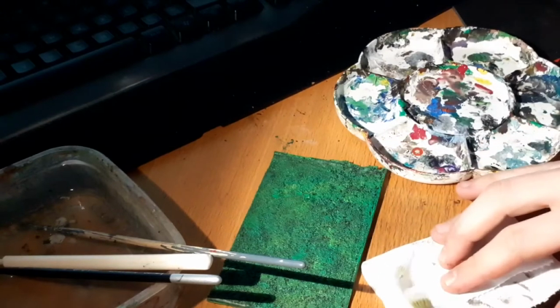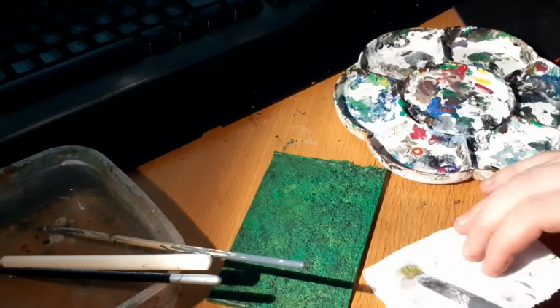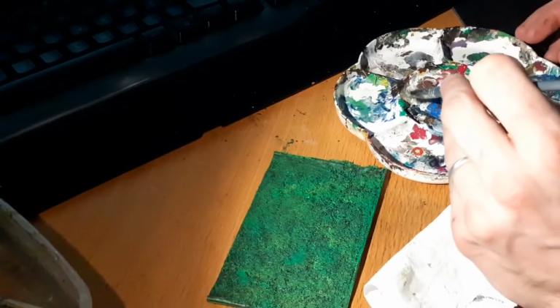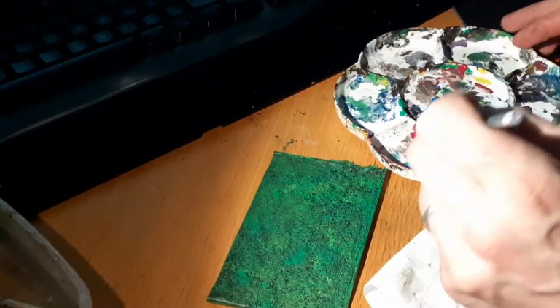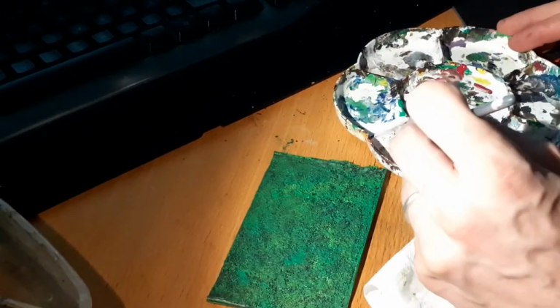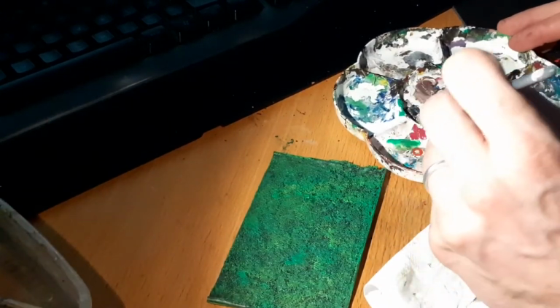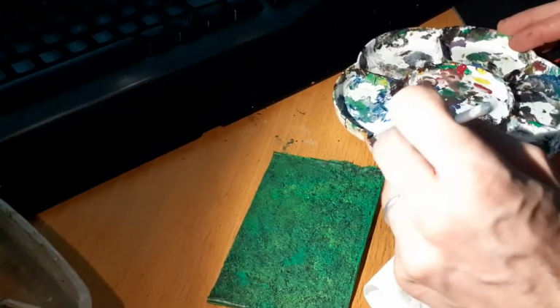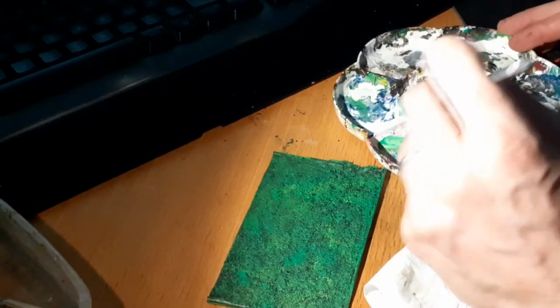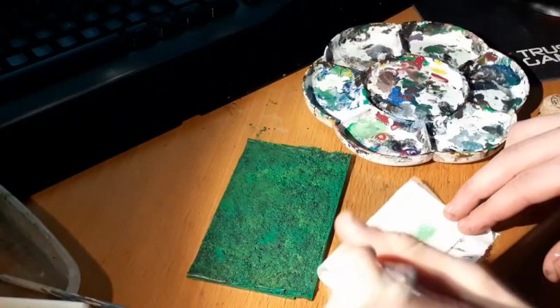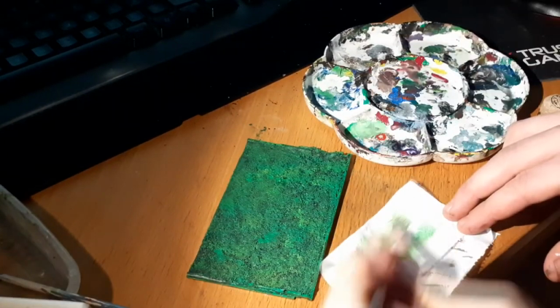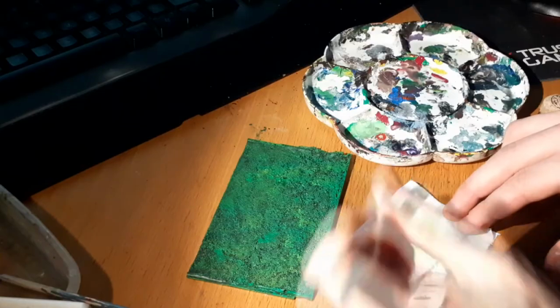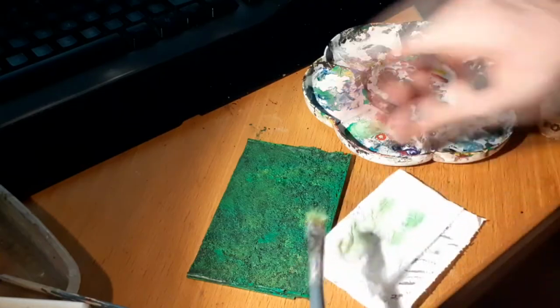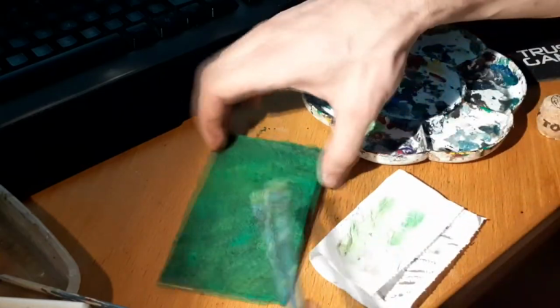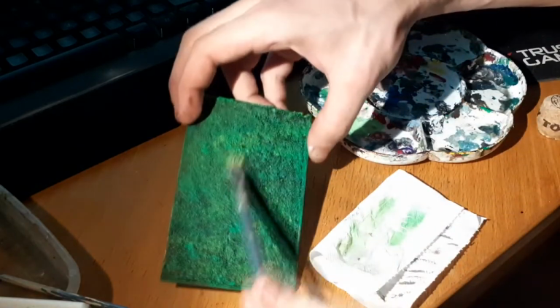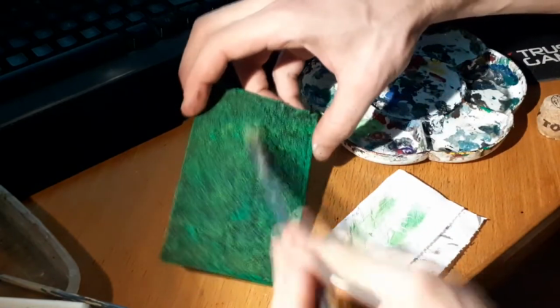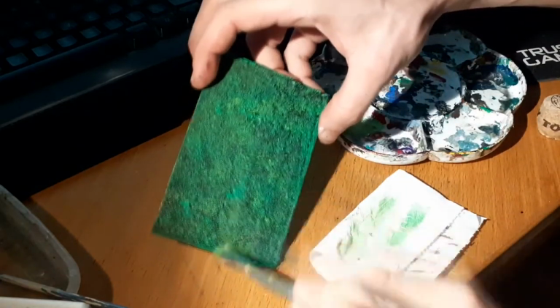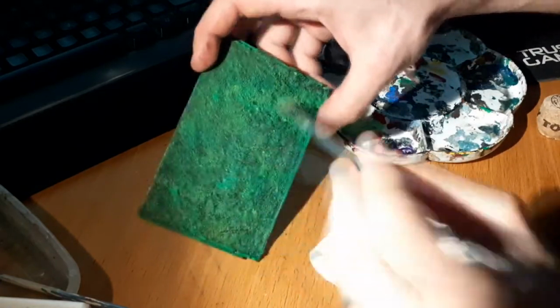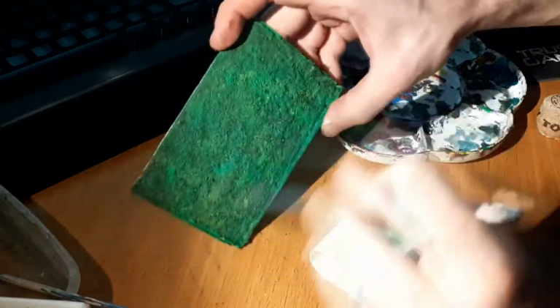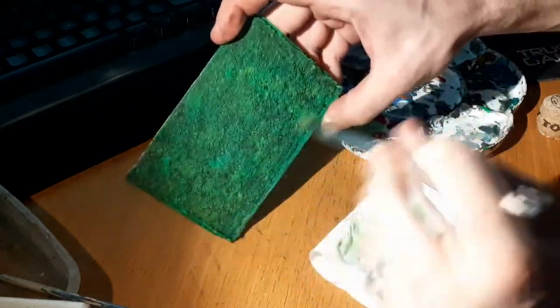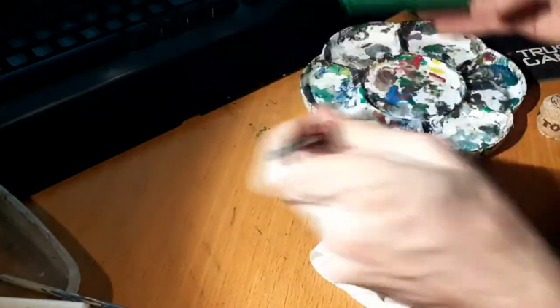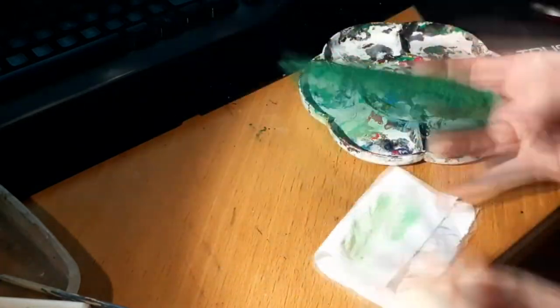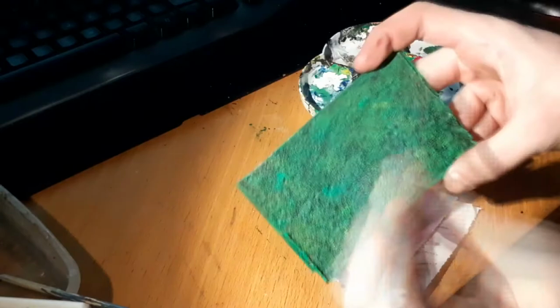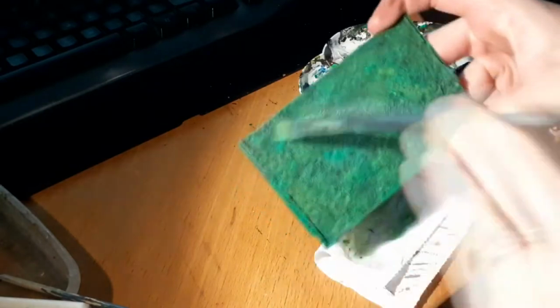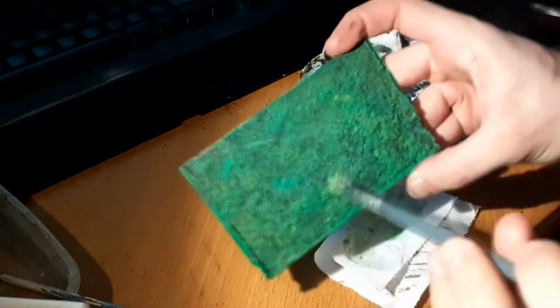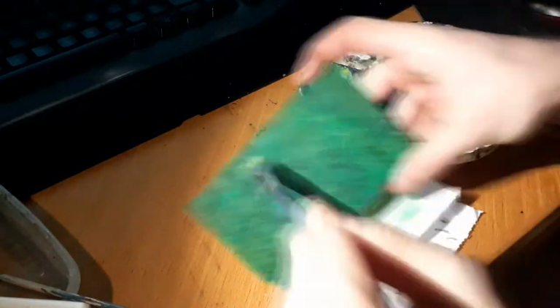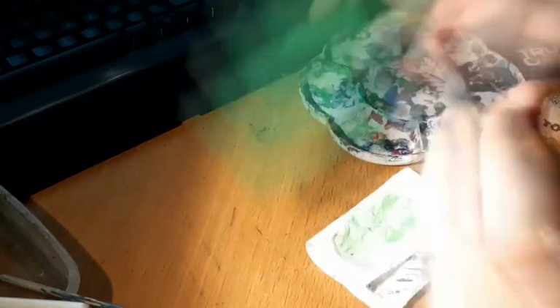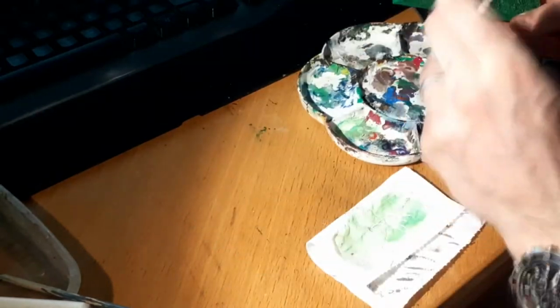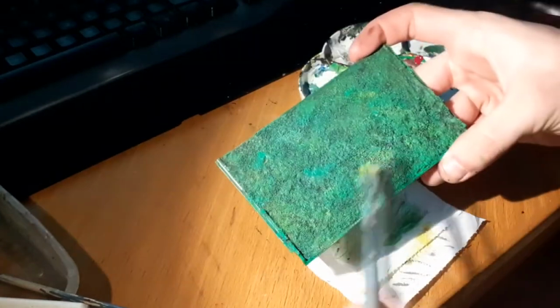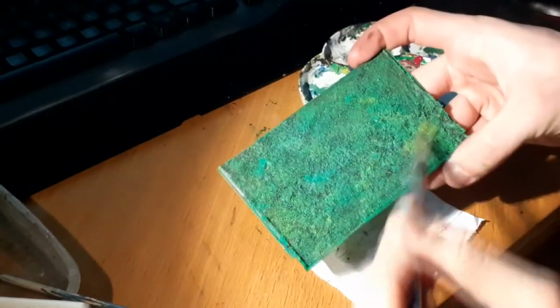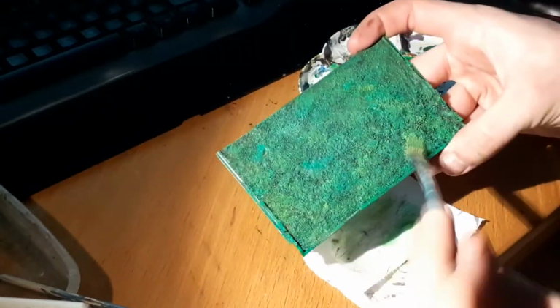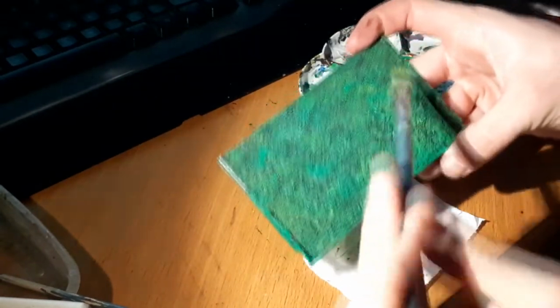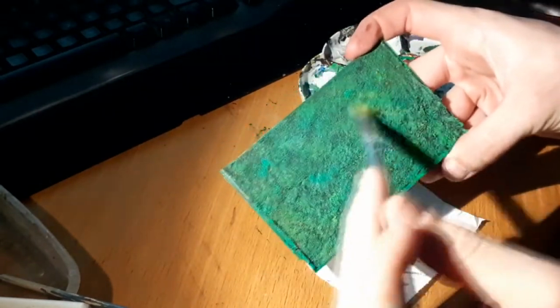Once it had dried out again, I started dry brushing it with very light green. I also used yellow and finally white to make some highlights pop out more.